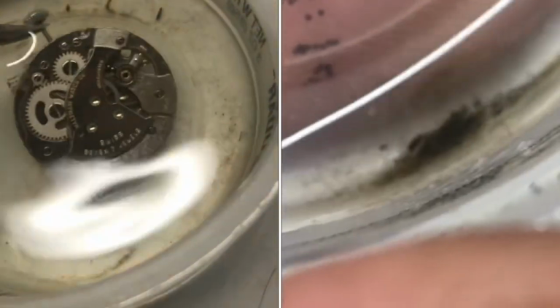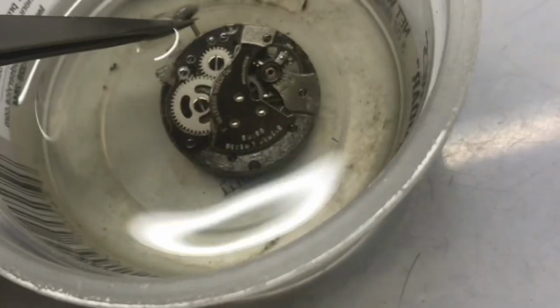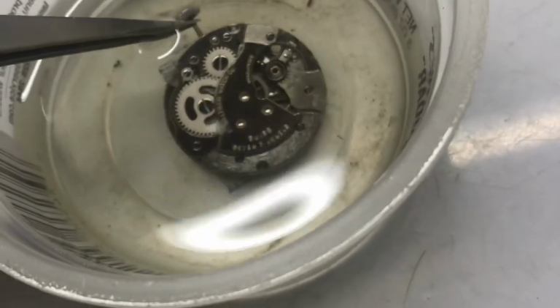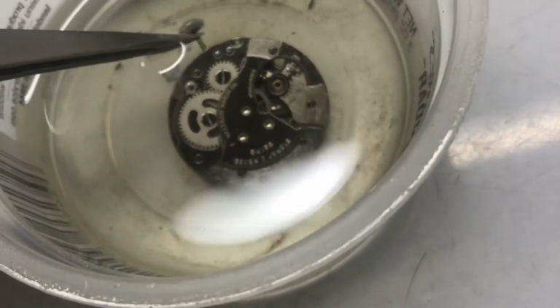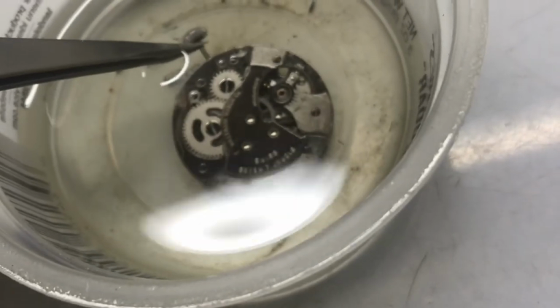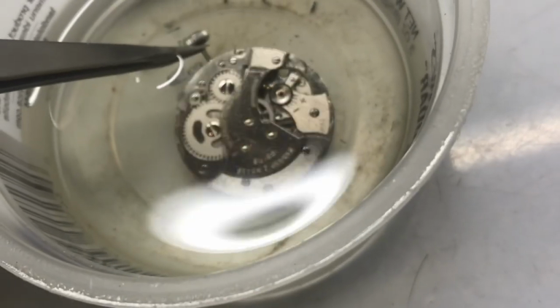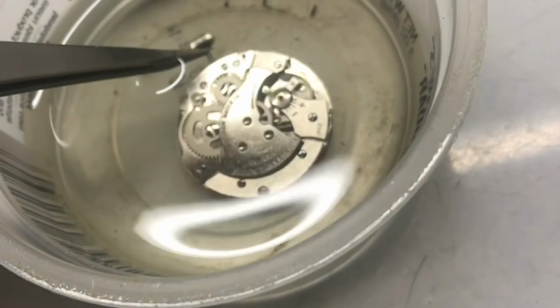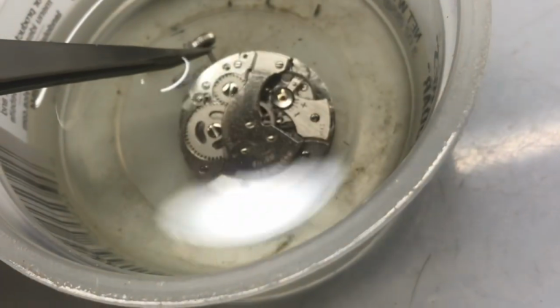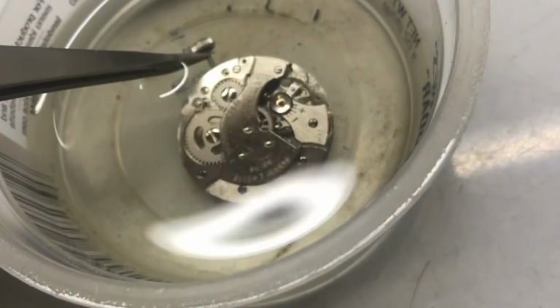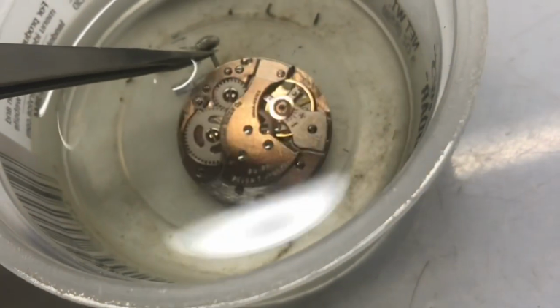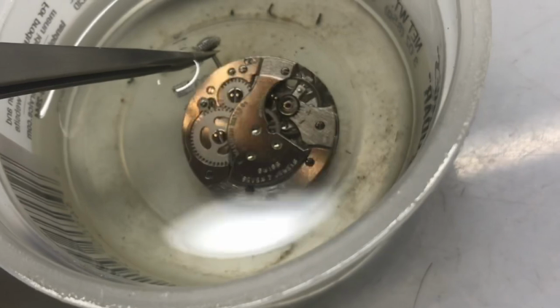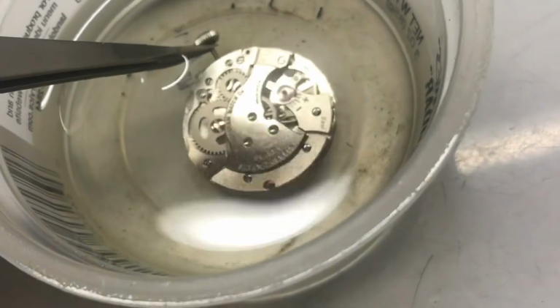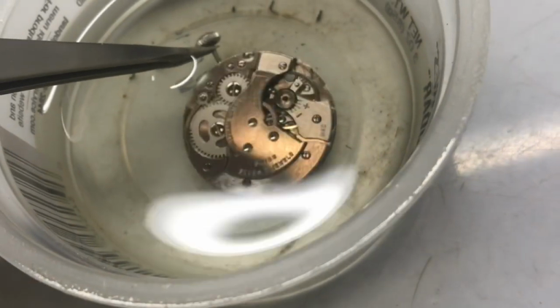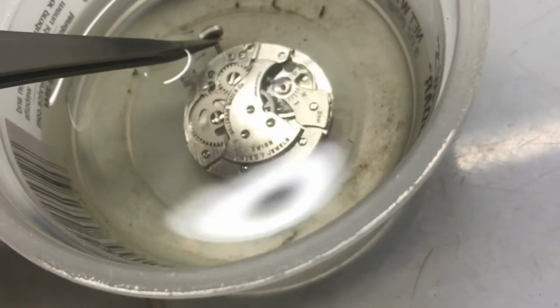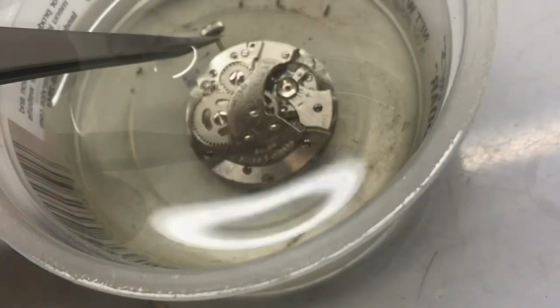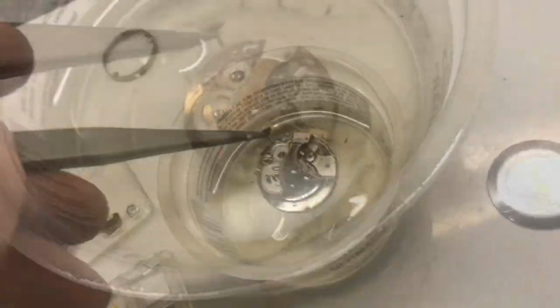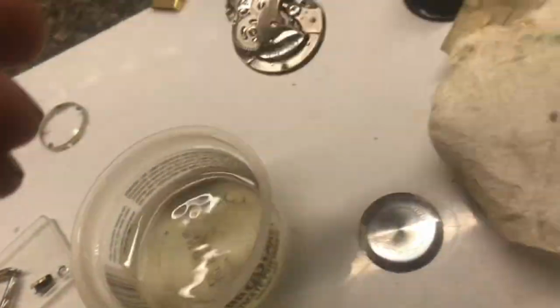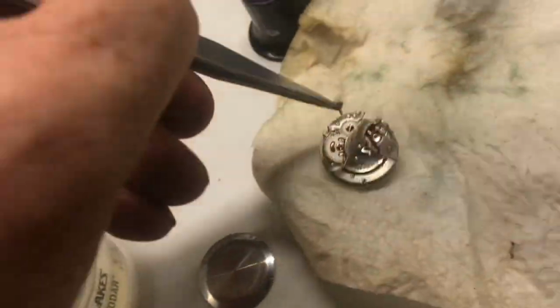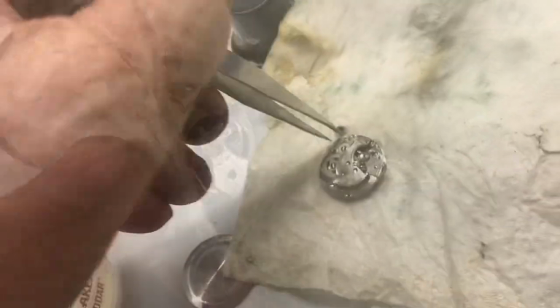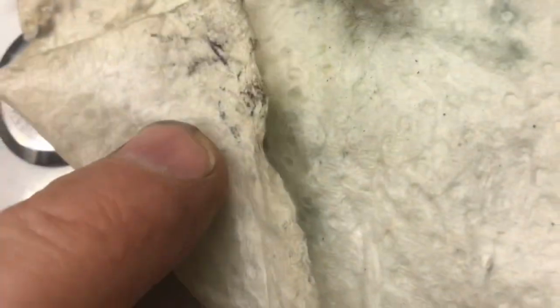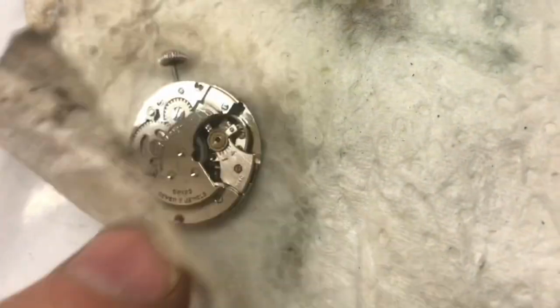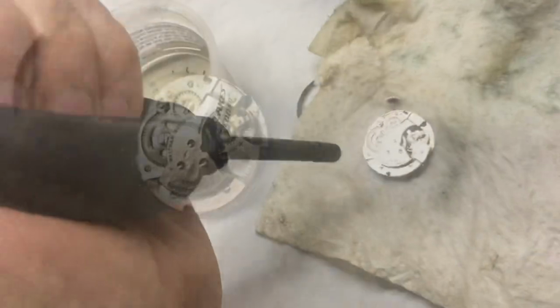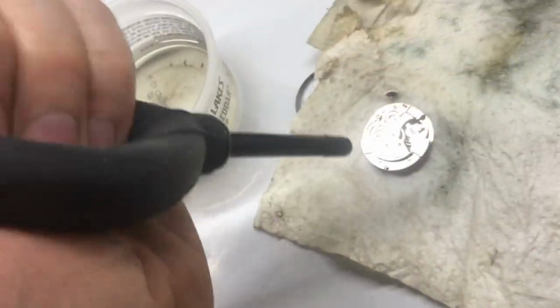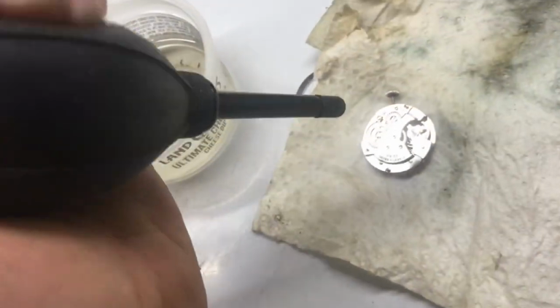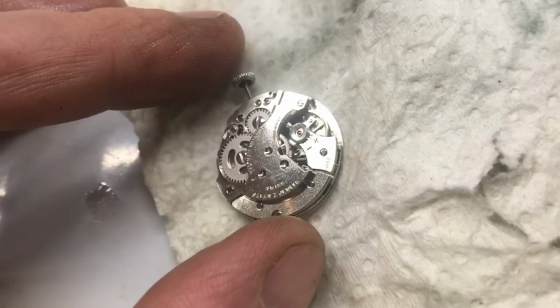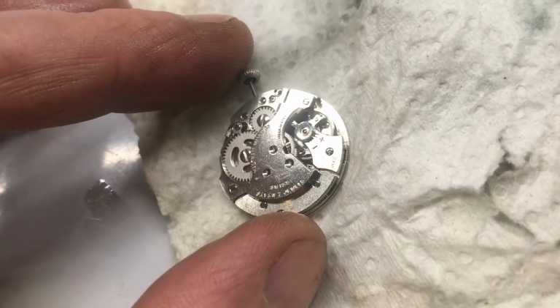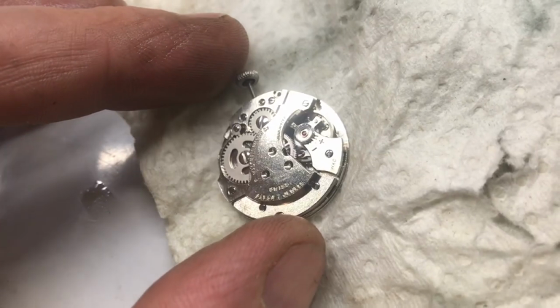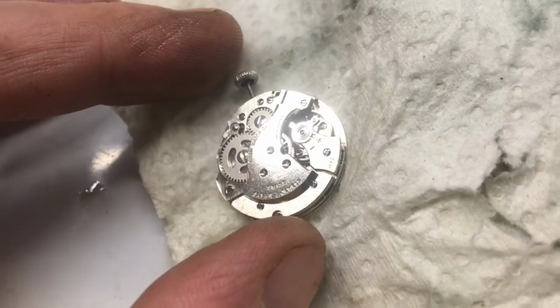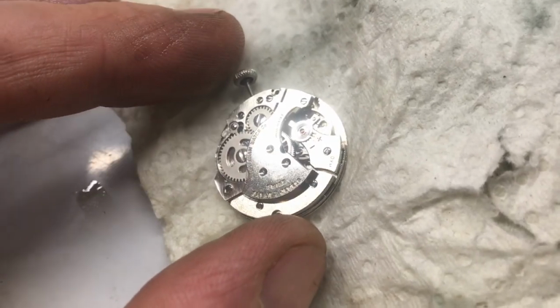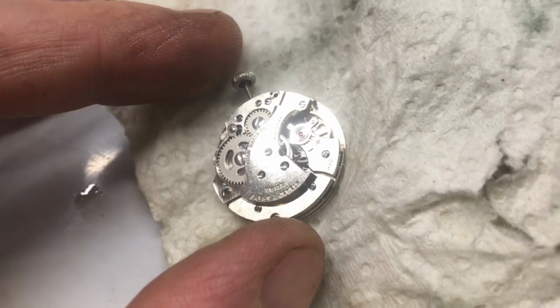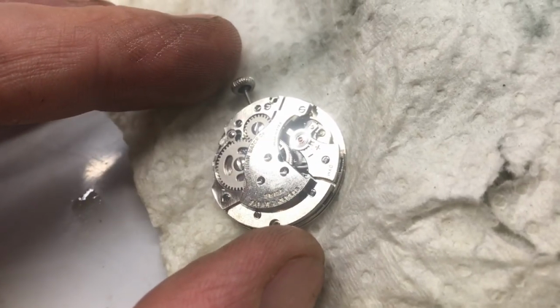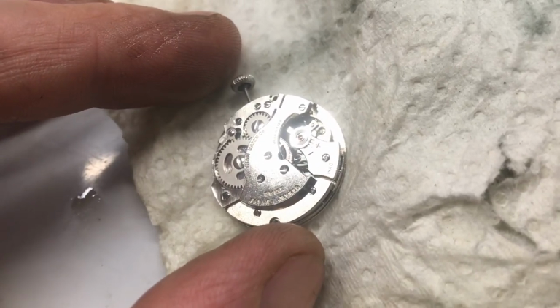That is a lot of dirt that came out of it. What we do is we just let it run in there, and as it runs, it knocks all the dirt out. Pull this out and dry it off, soak up all the paint thinner, and that will blow everything out. As soon as we have everything blown out, you can just see everything running real nice and clean.